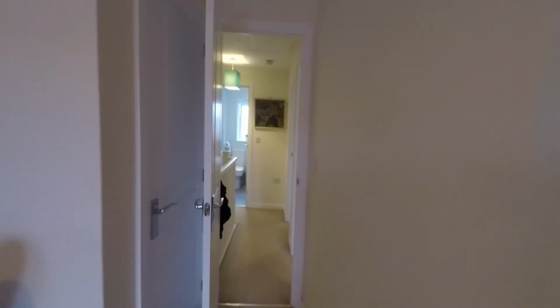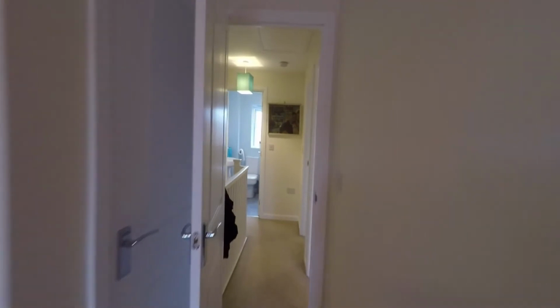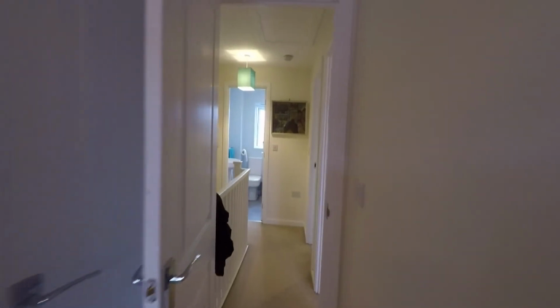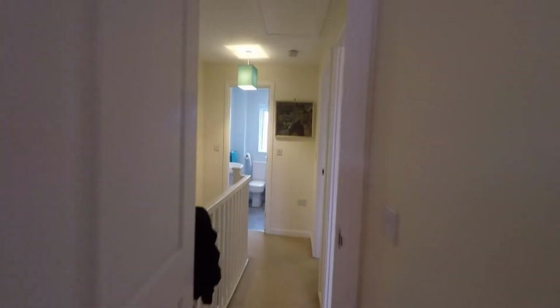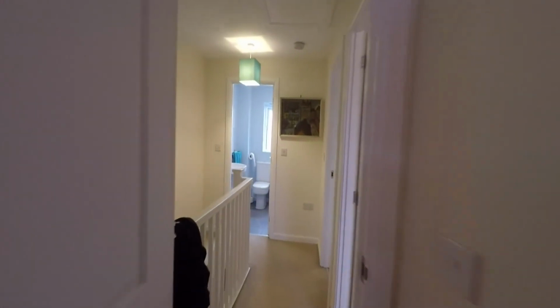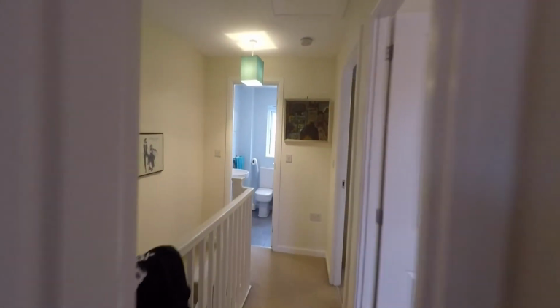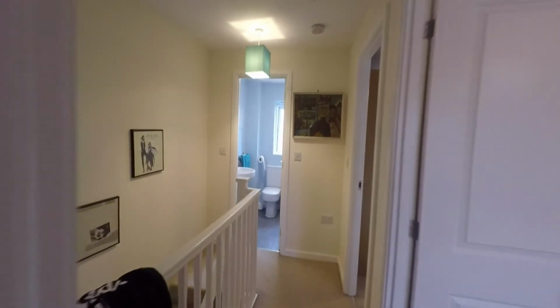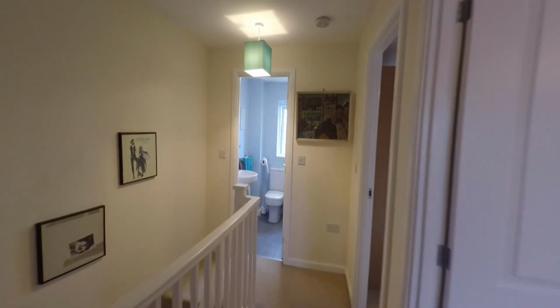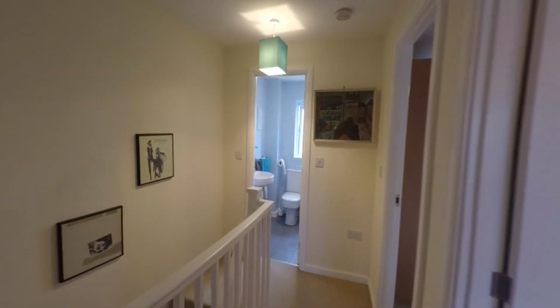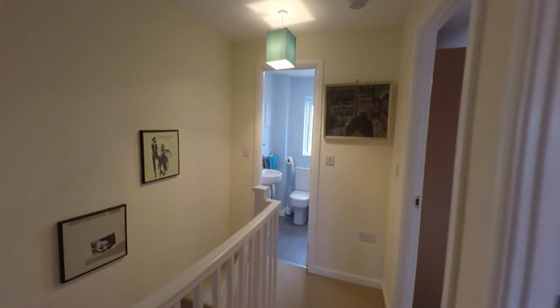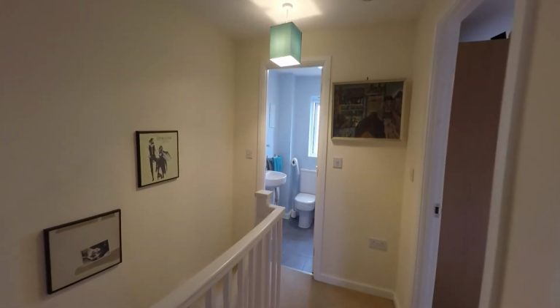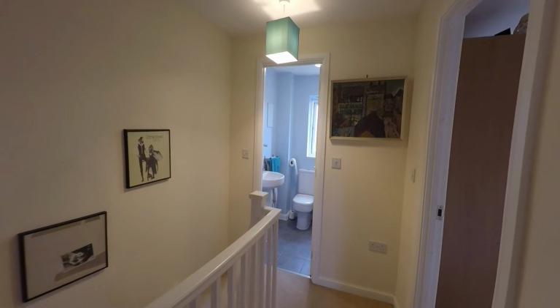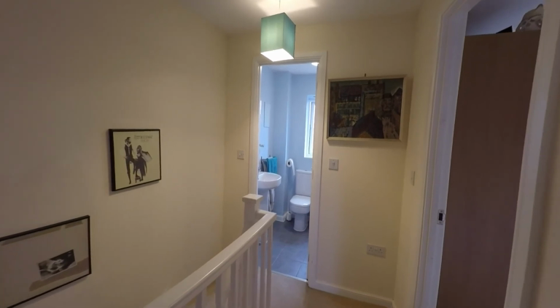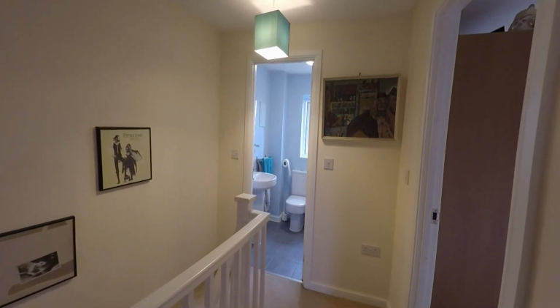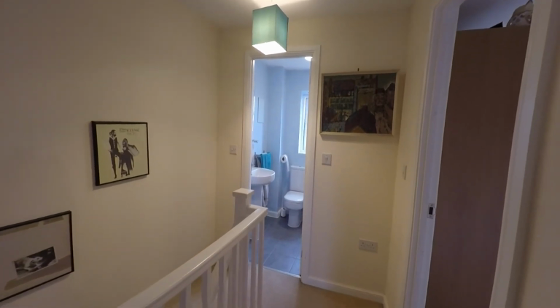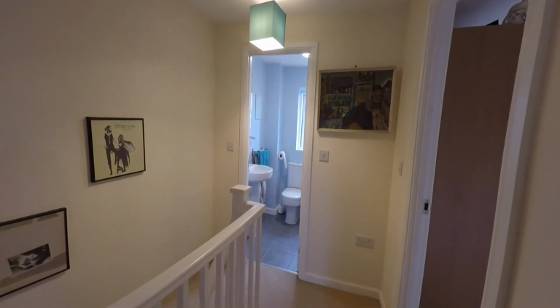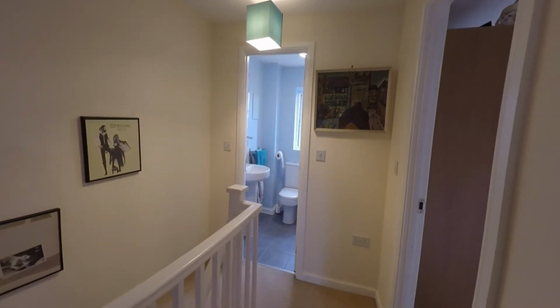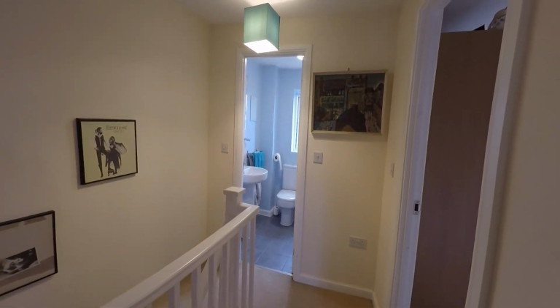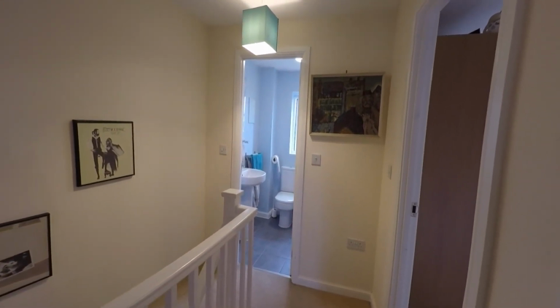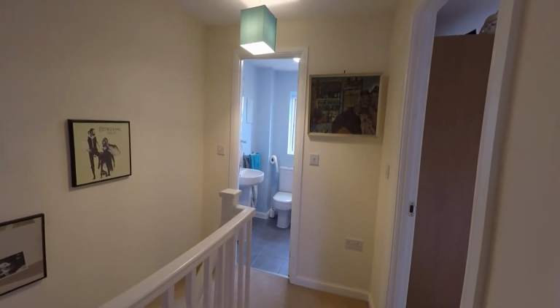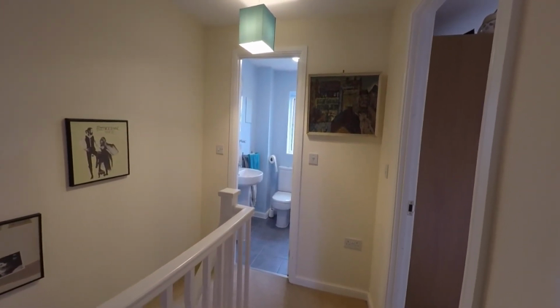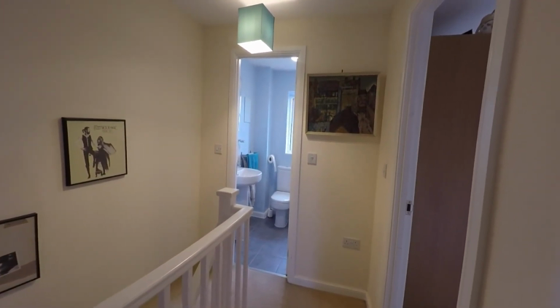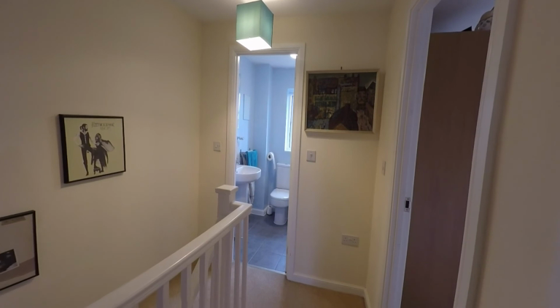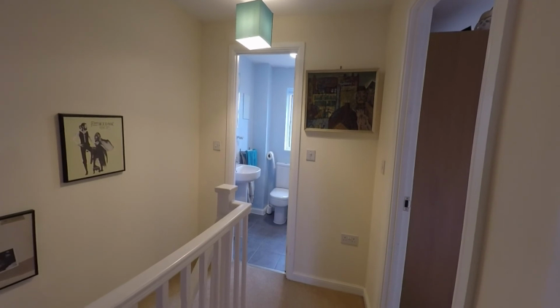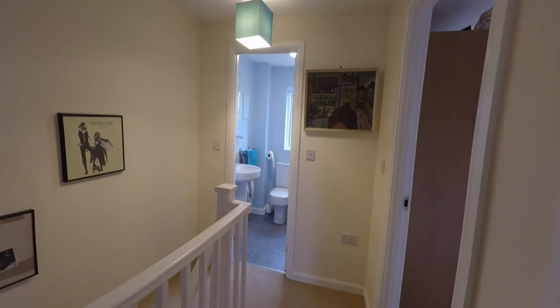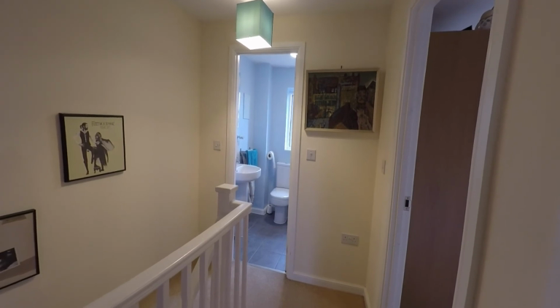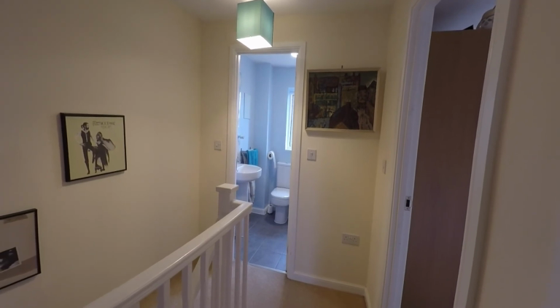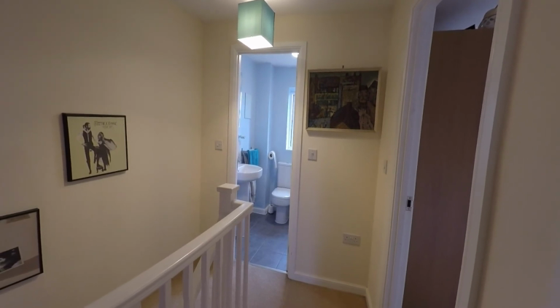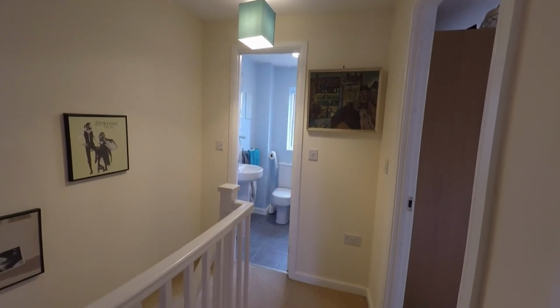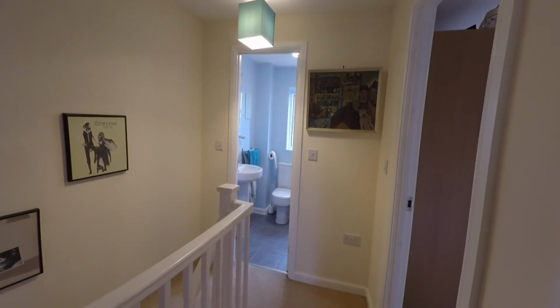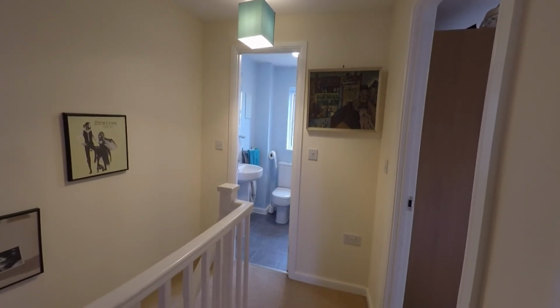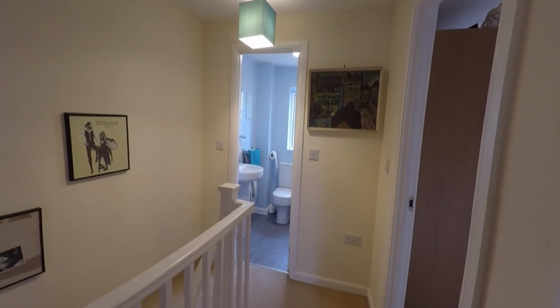All in all, a lovely family sized property, well presented throughout. This concludes our Pinkmove video tour. If you're interested in viewing this property, please contact a member of the Pinkmove team today to book an appointment. Thanks for watching.